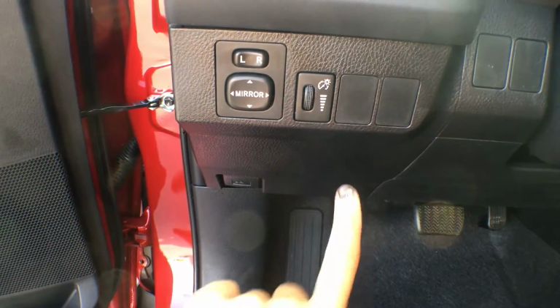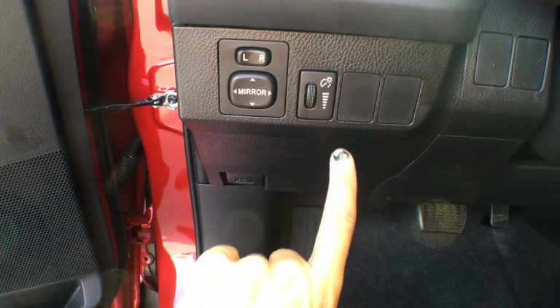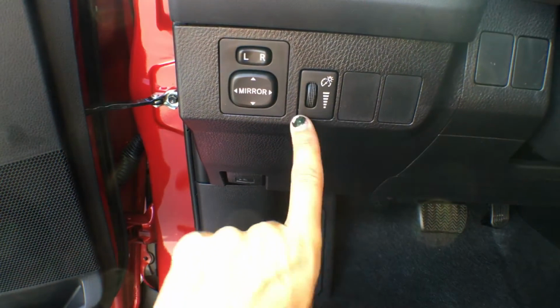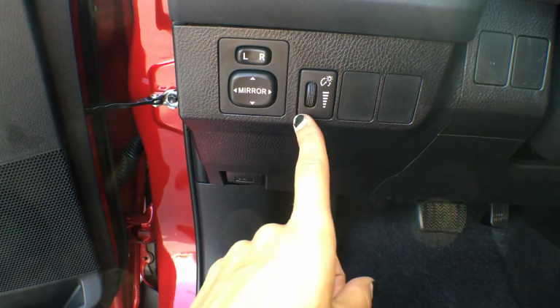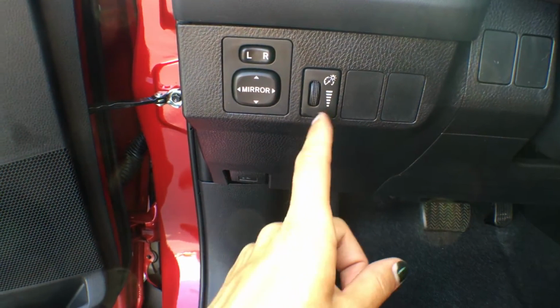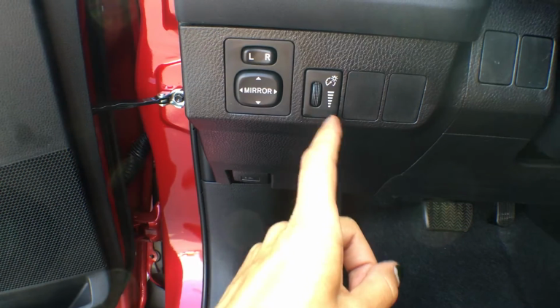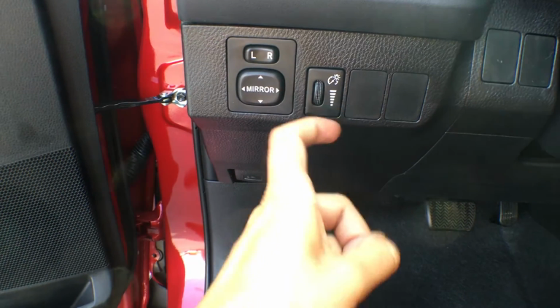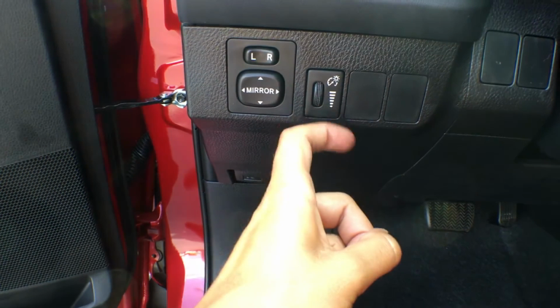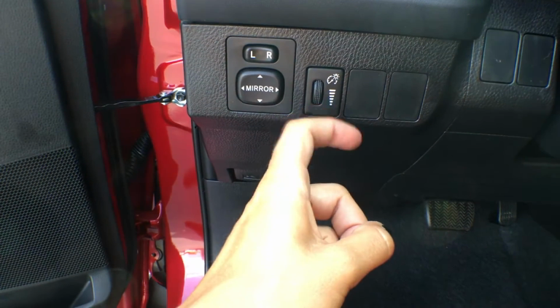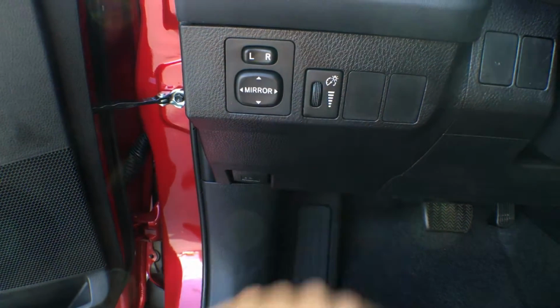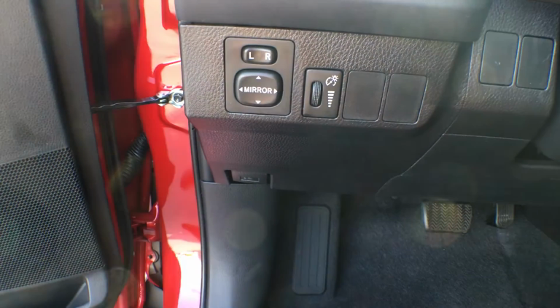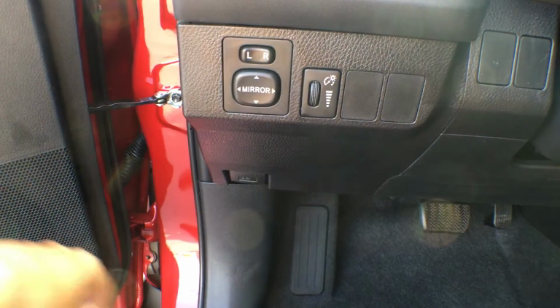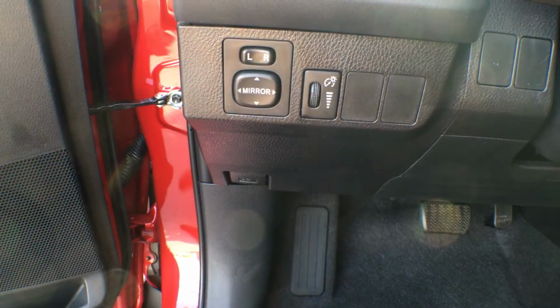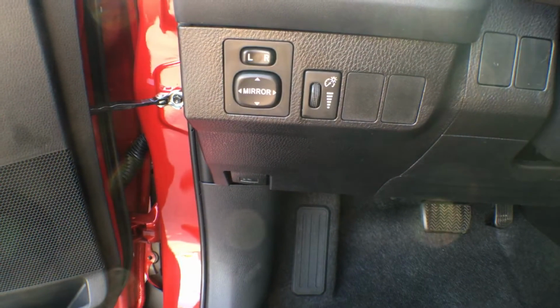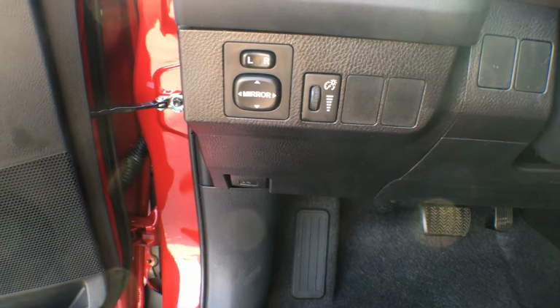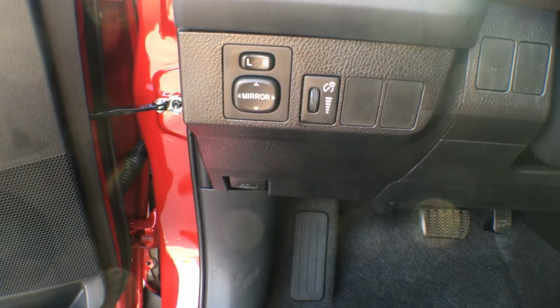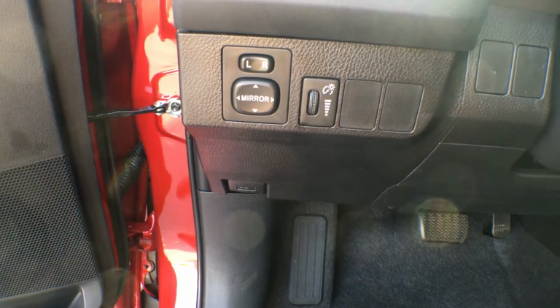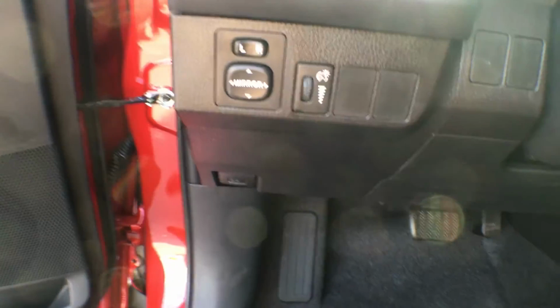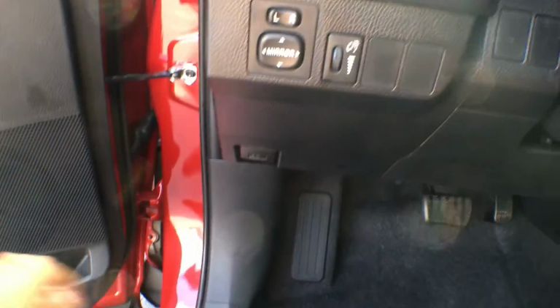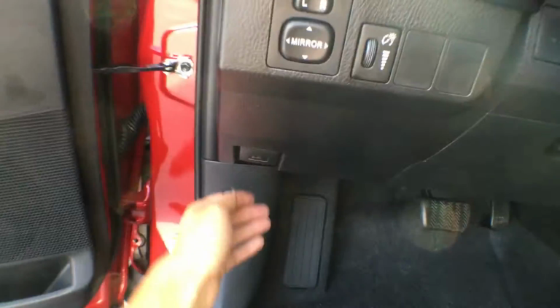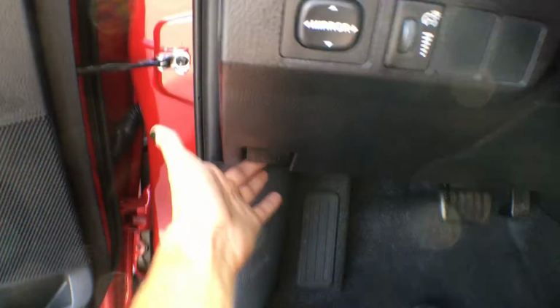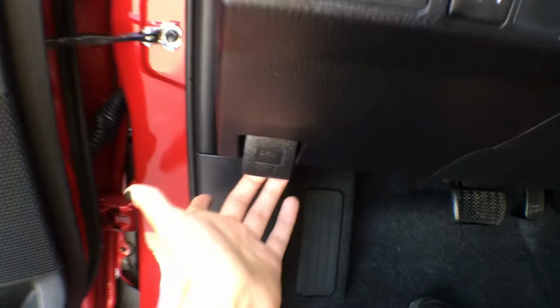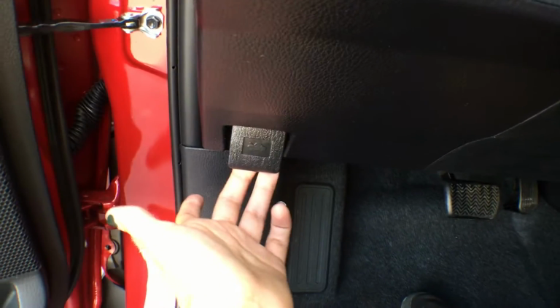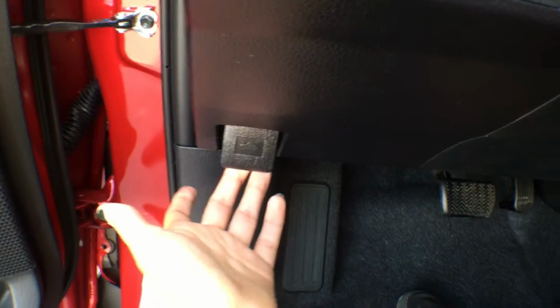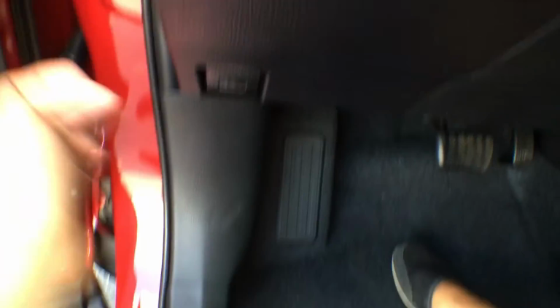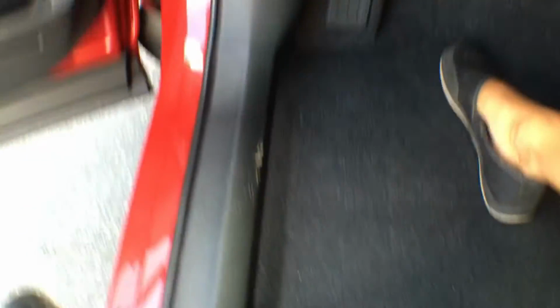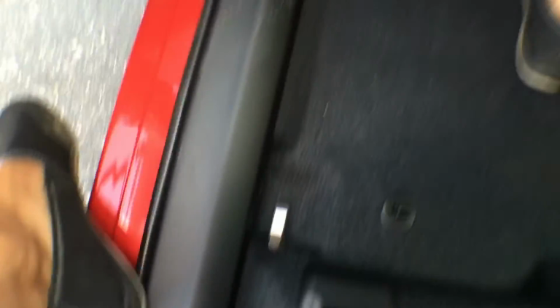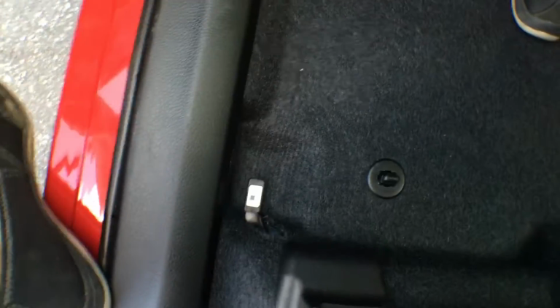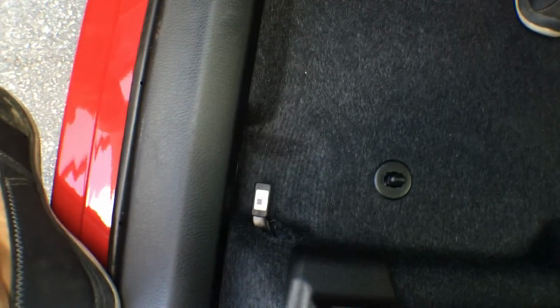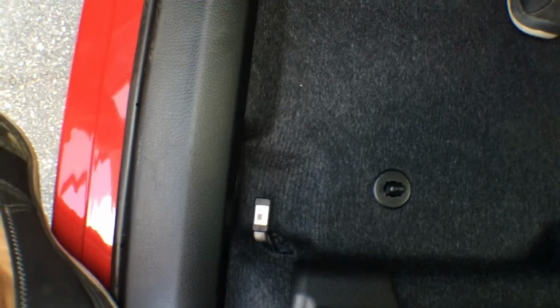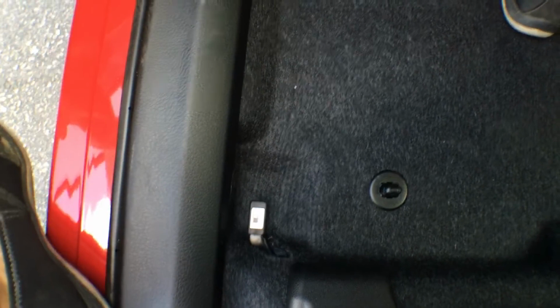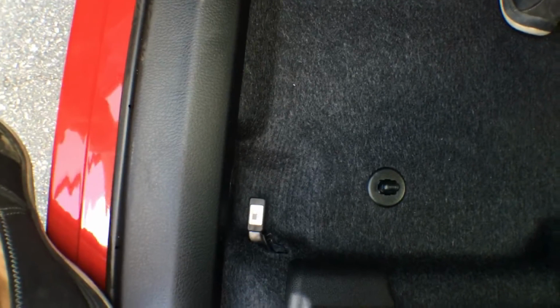This dial will dim the lights on your dashboard, so if they are blinding you, you do have the option of turning them down a little bit. Down here is where you can pop your hood, and on the floor there is your fuel cap release.